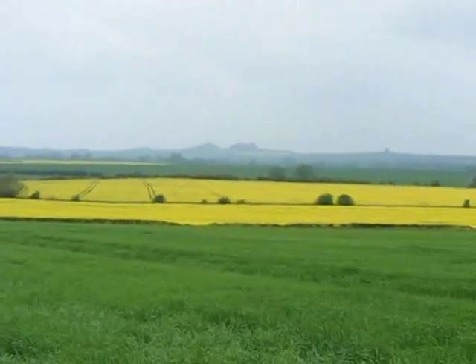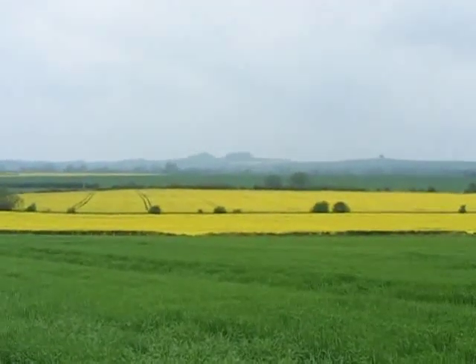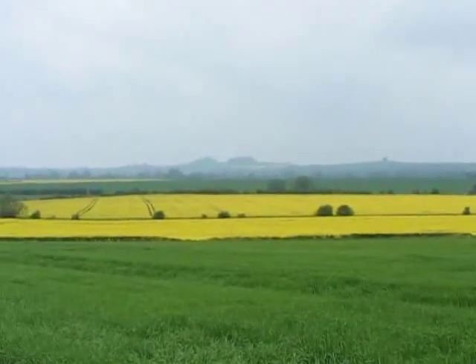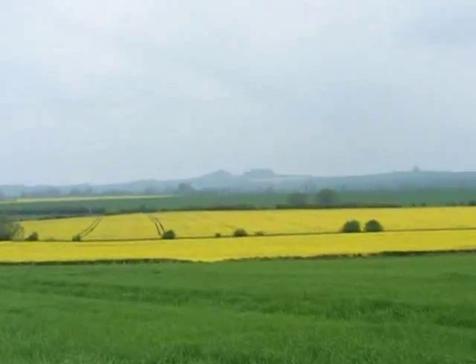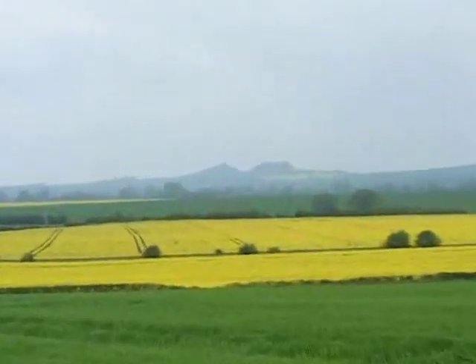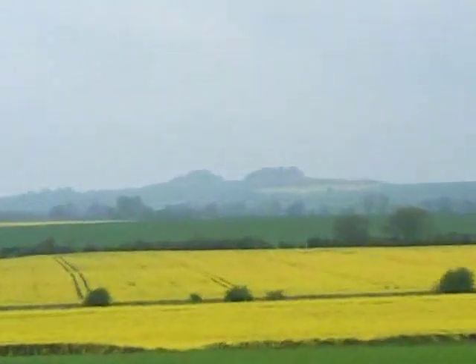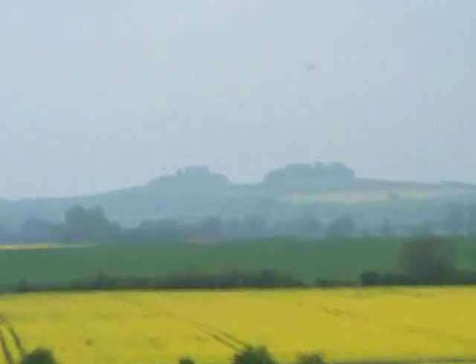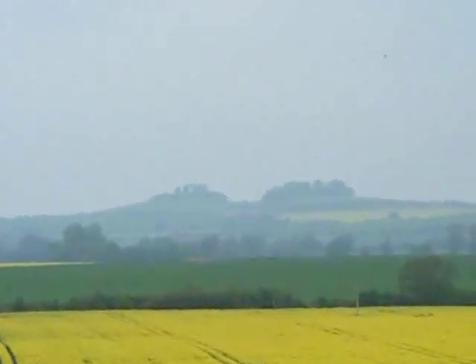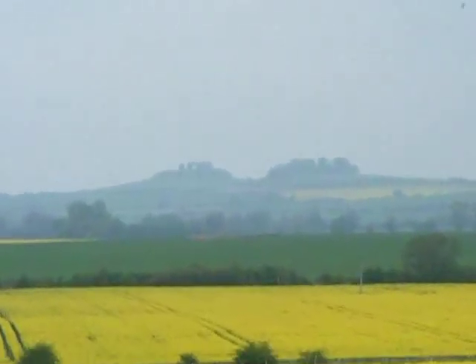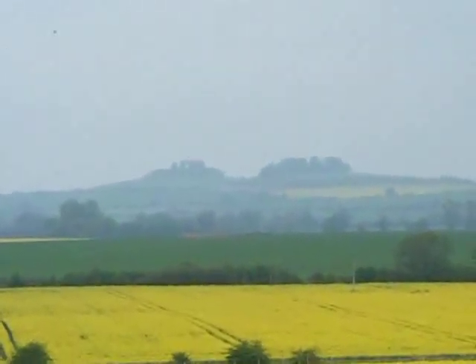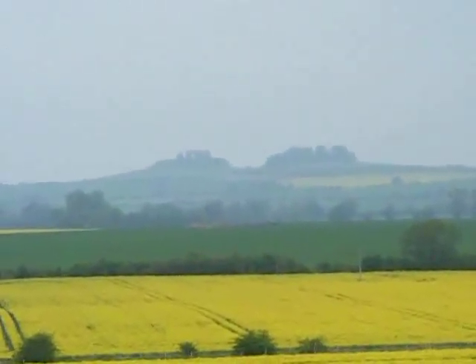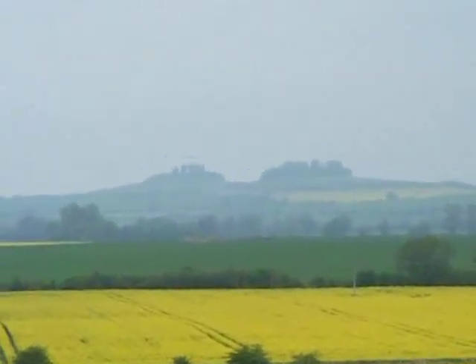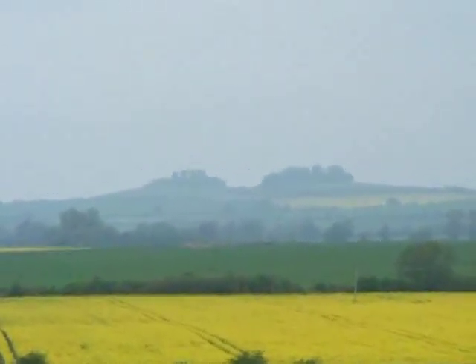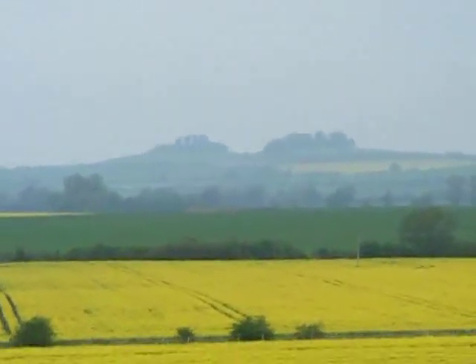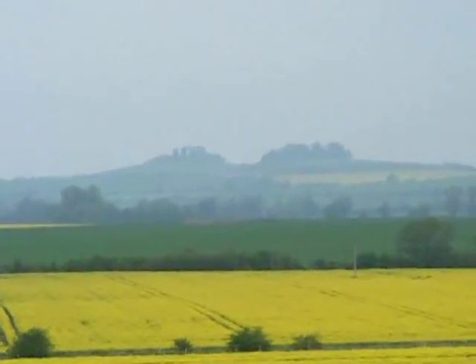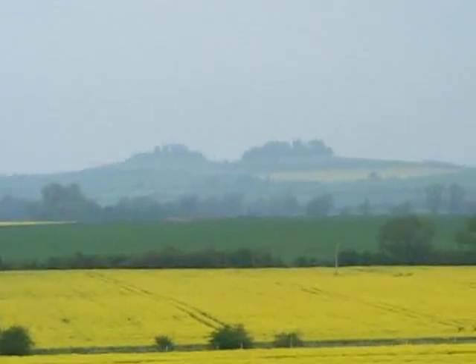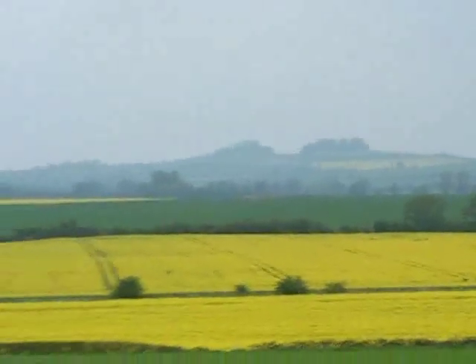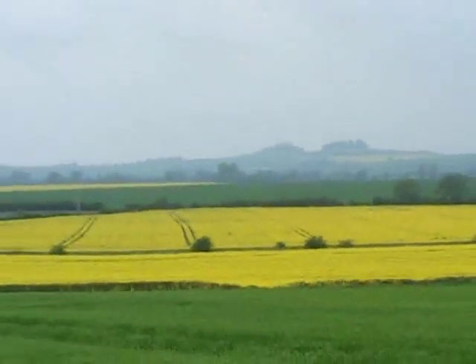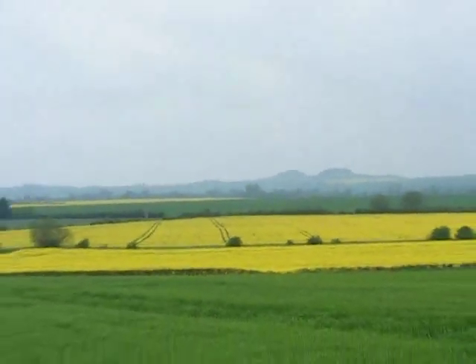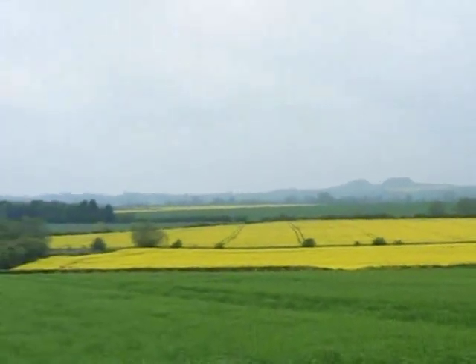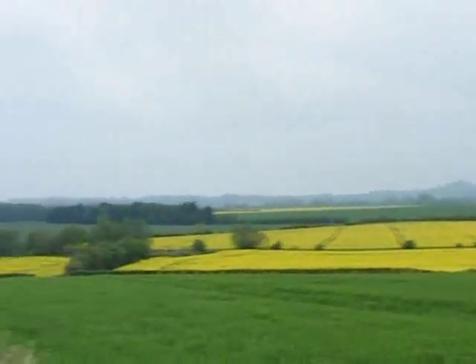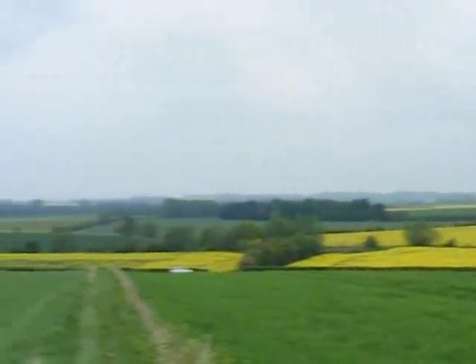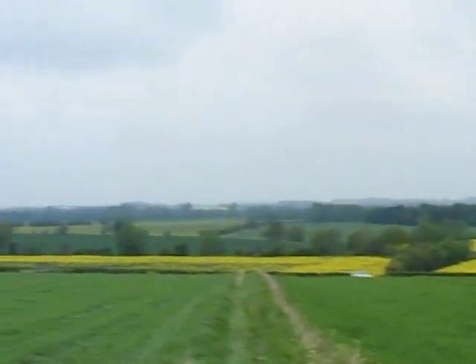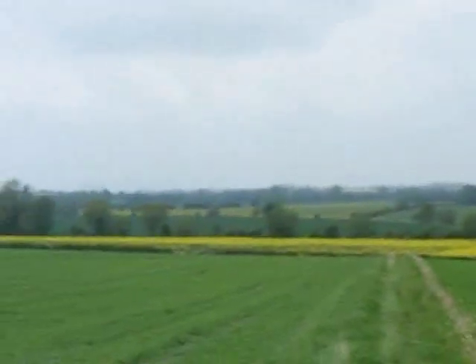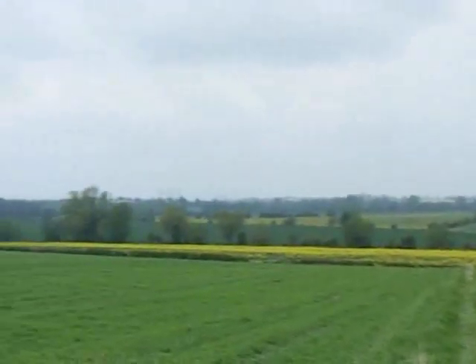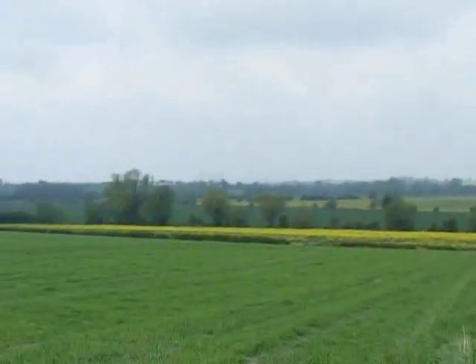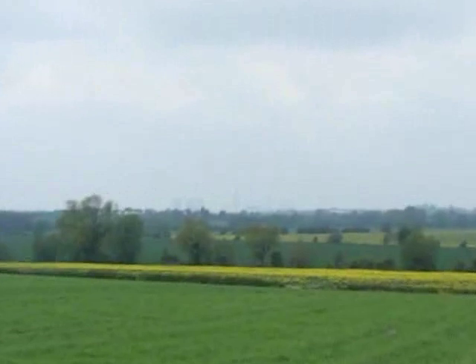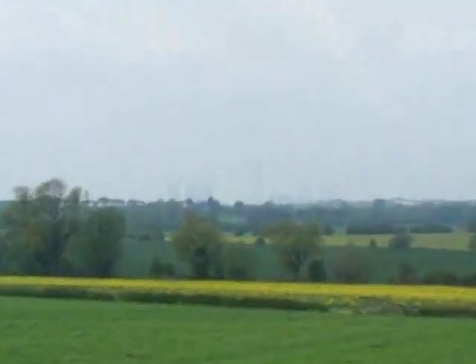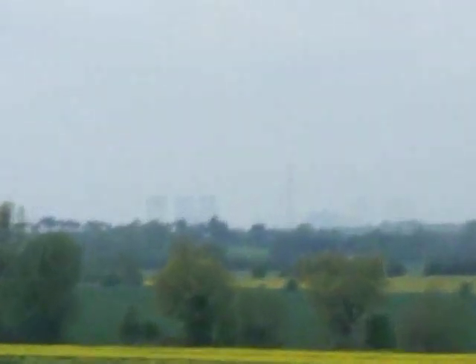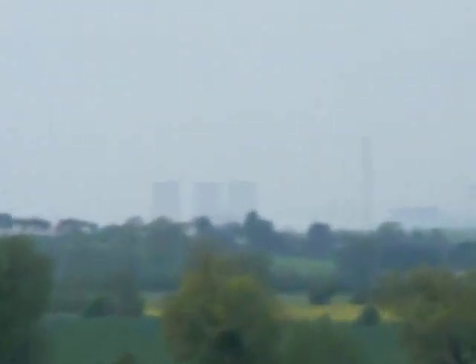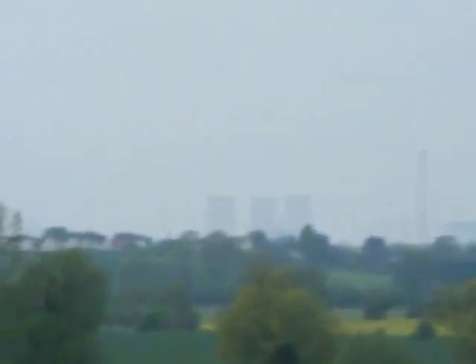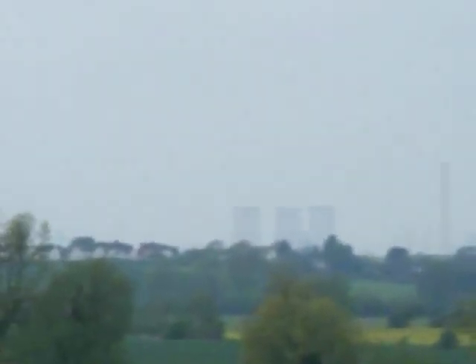Over there there's a view of Whittenham Clumps. It's a bit hazy today and overcast. And over there there's a view of Didcot Power Station.